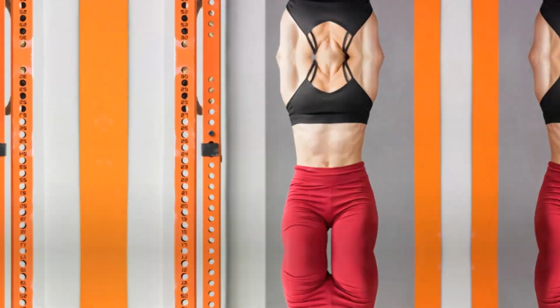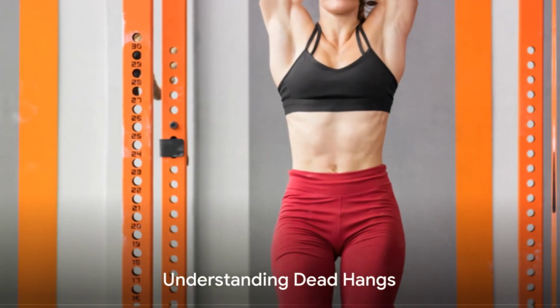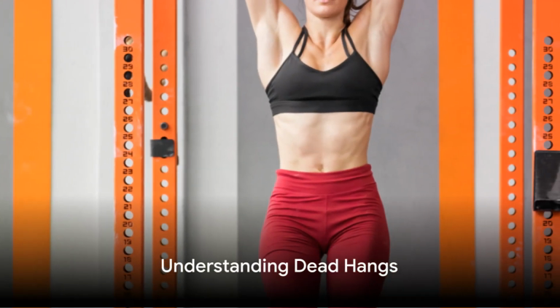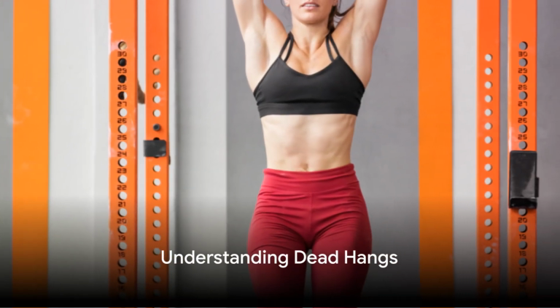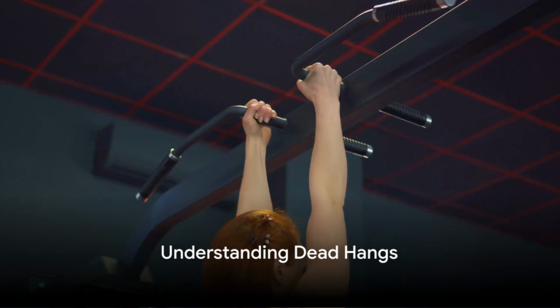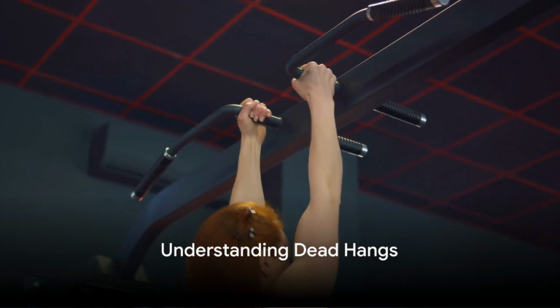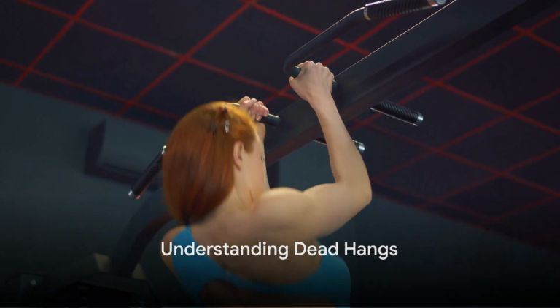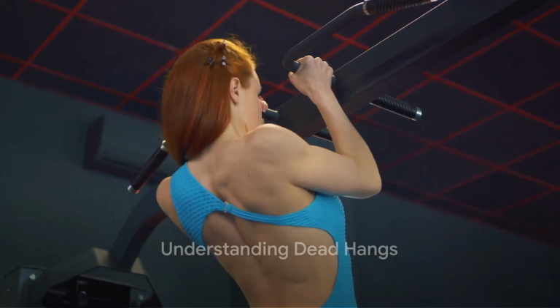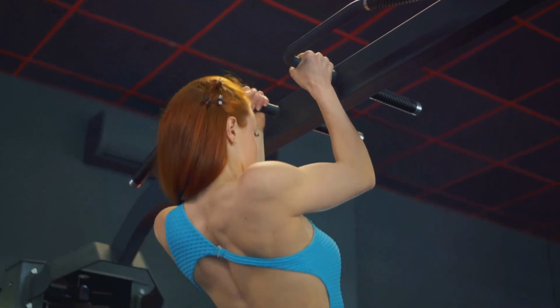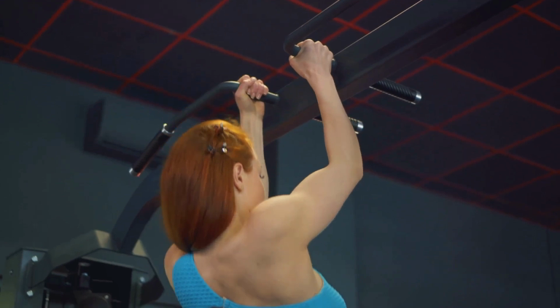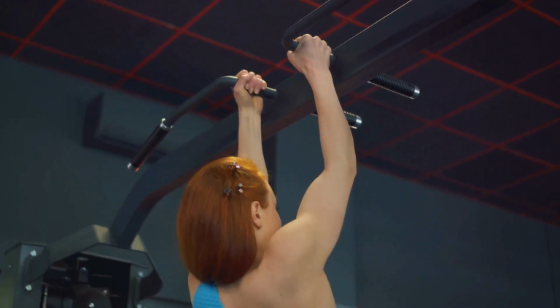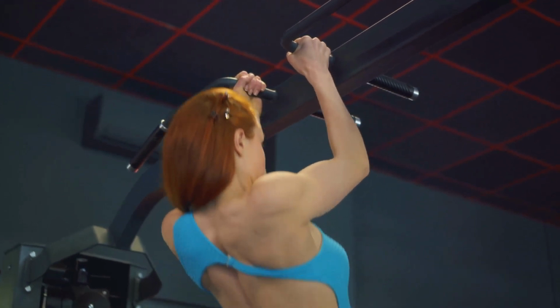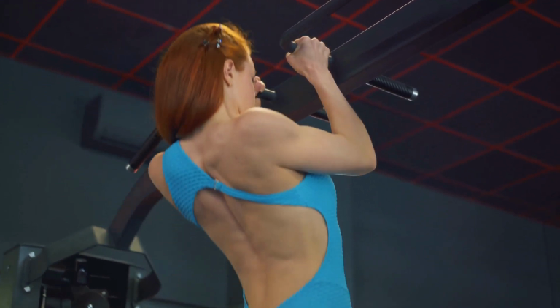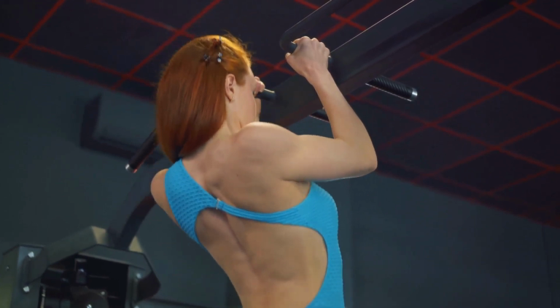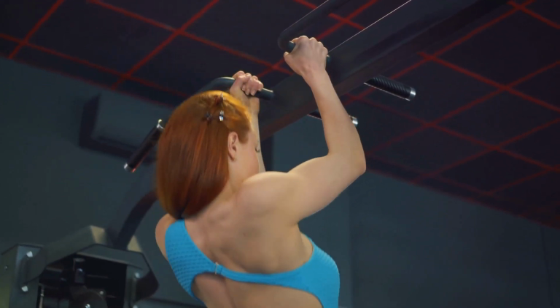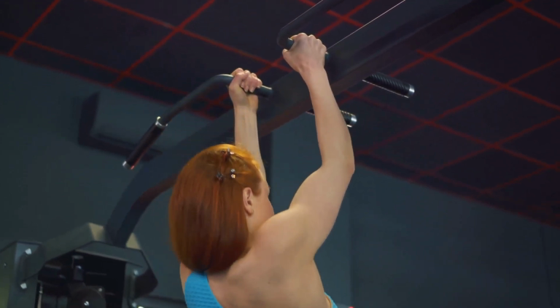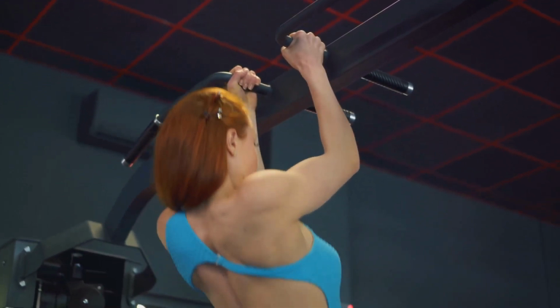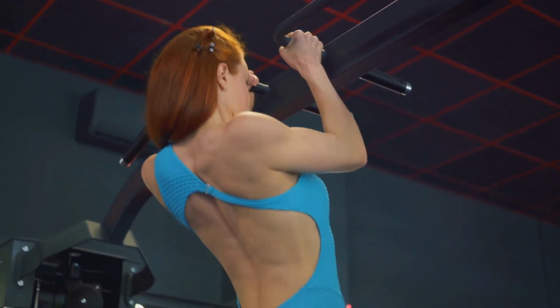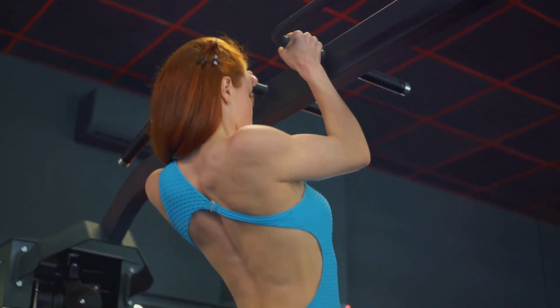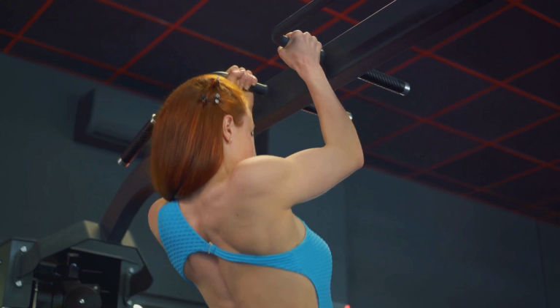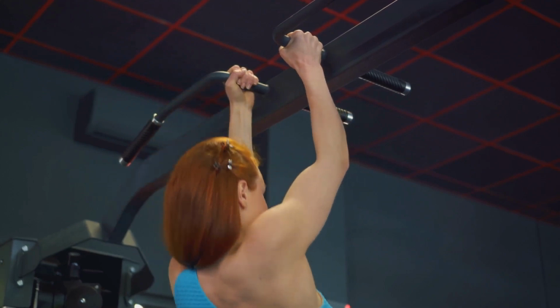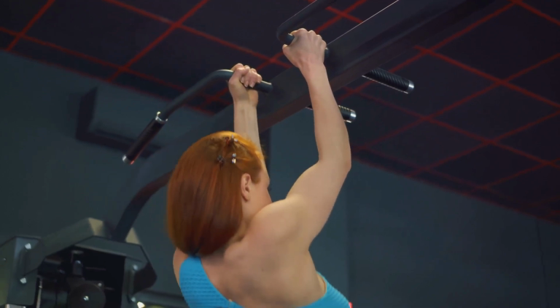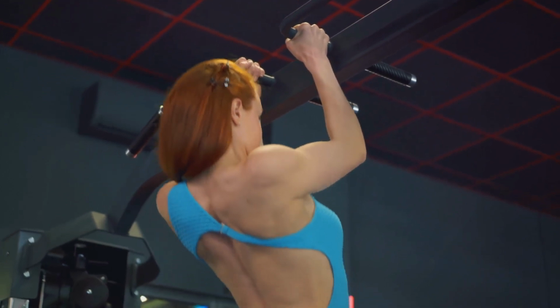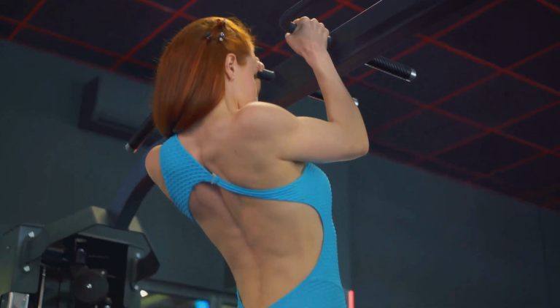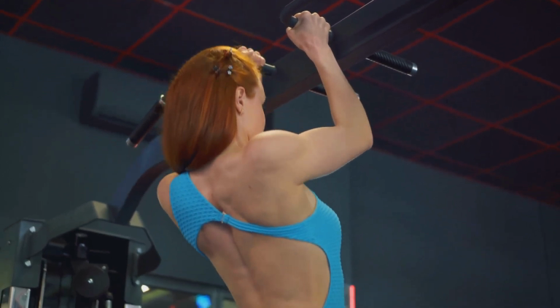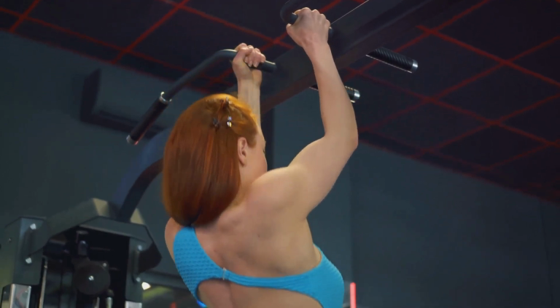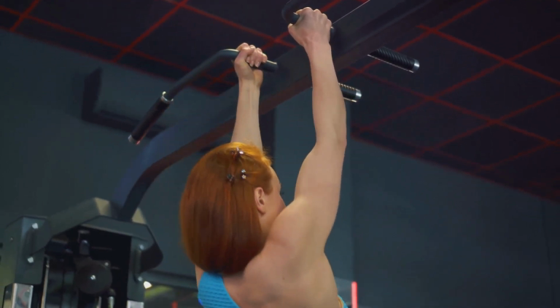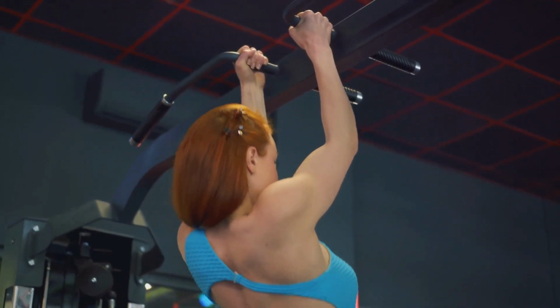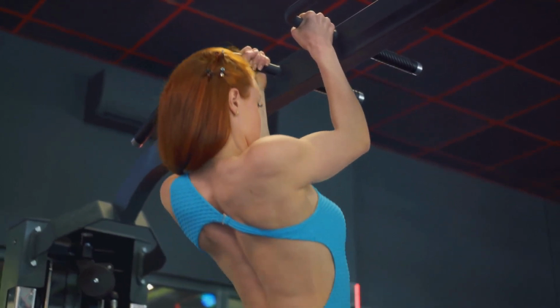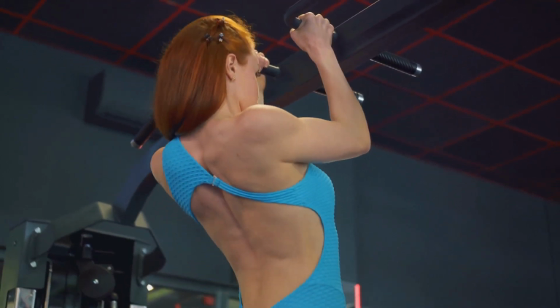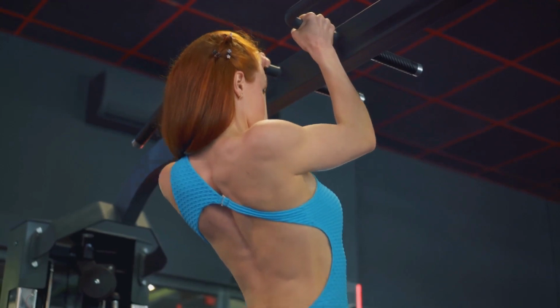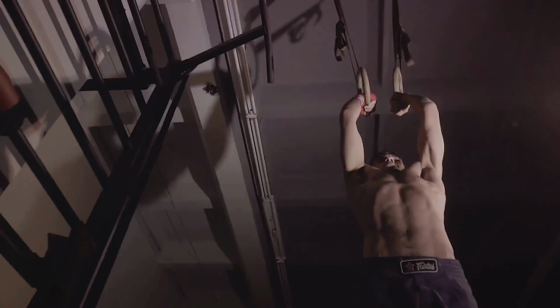Dead hangs may sound intimidating but they are simple and highly beneficial. So, what exactly are dead hangs? Picture this: you're hanging from a pull-up bar, your body straight and relaxed, your arms and shoulders doing the work to keep you off the ground. That's a dead hang.